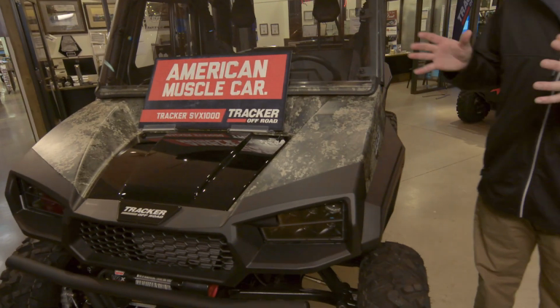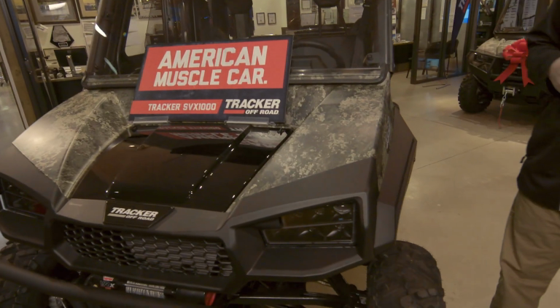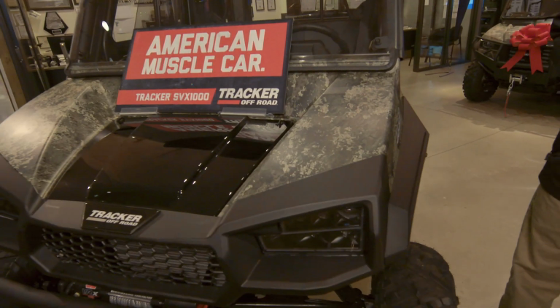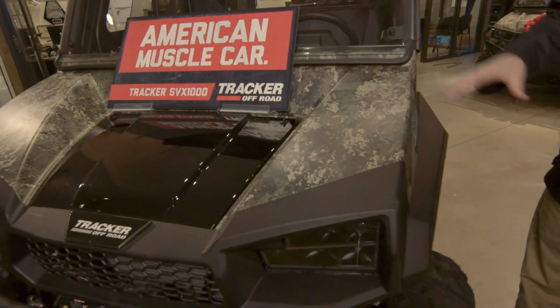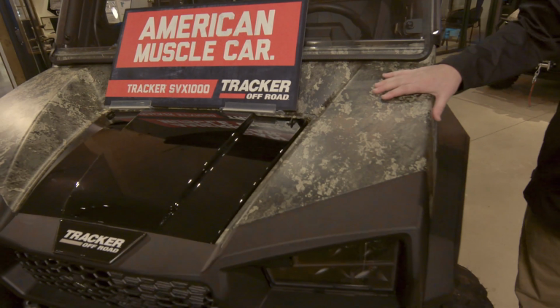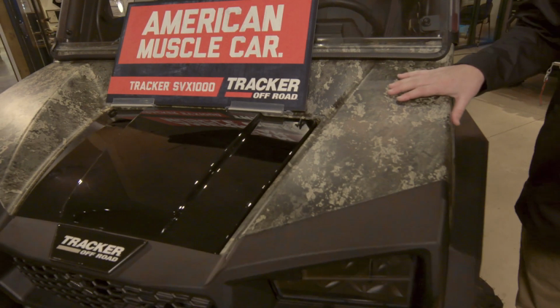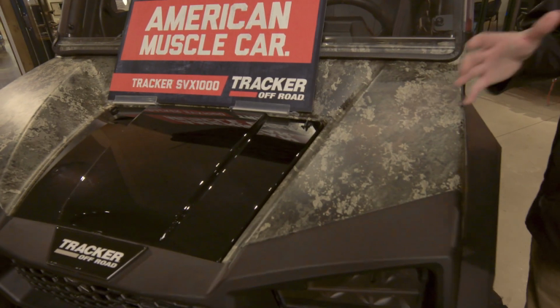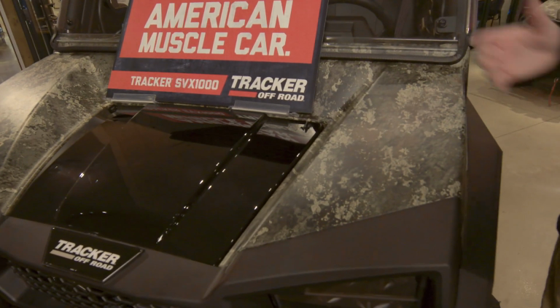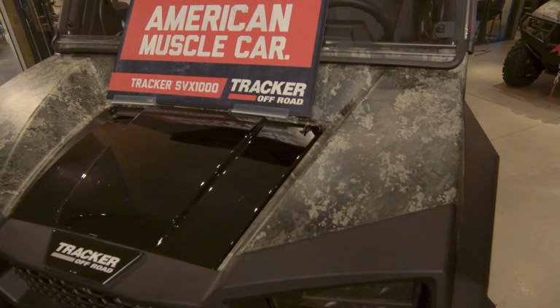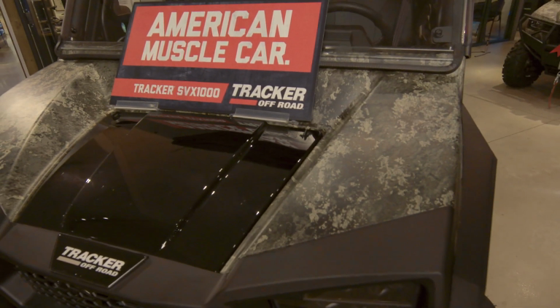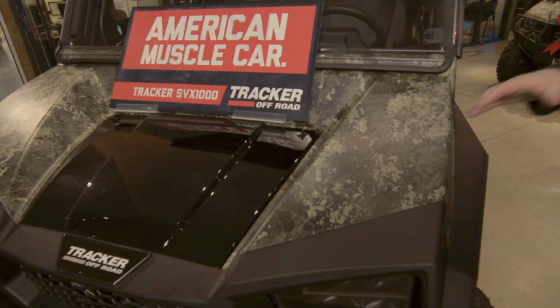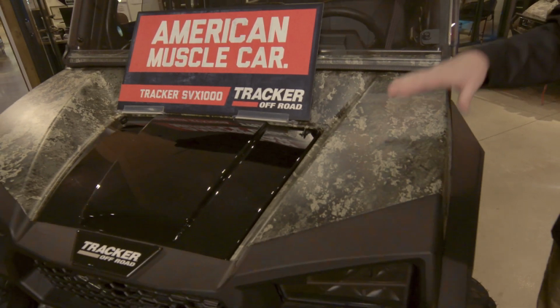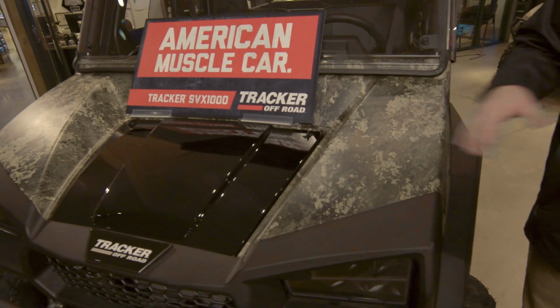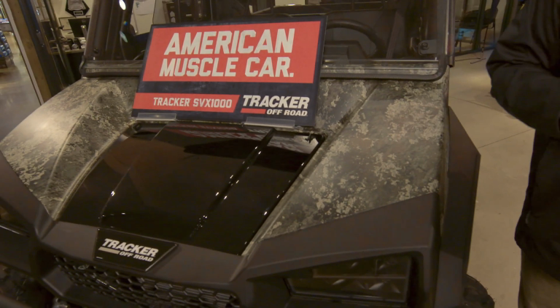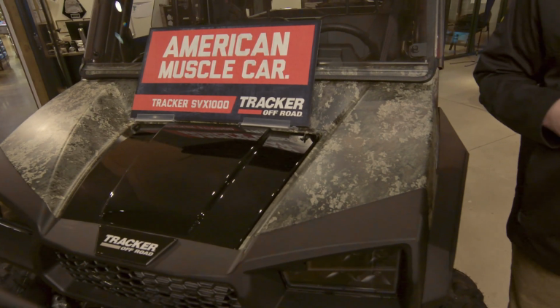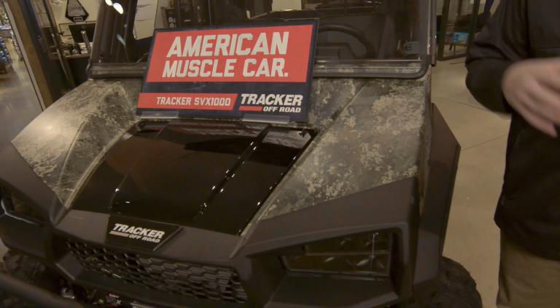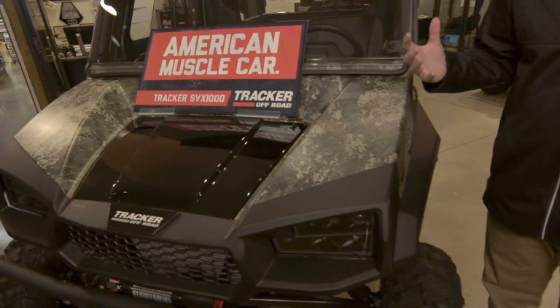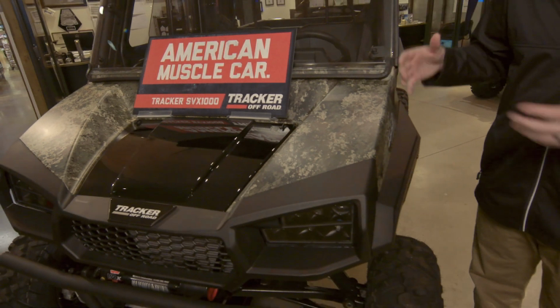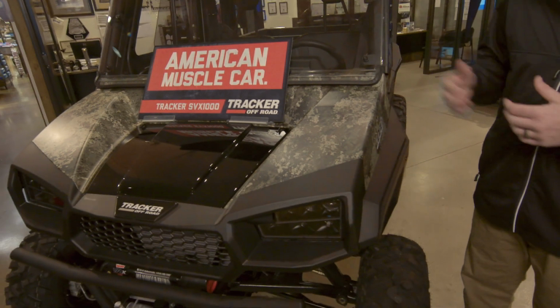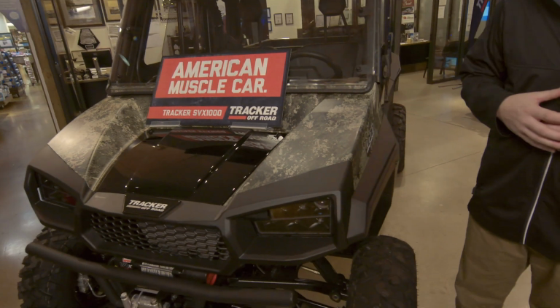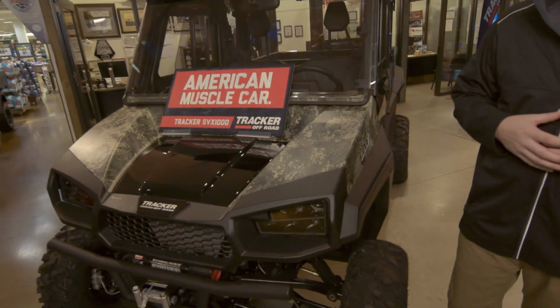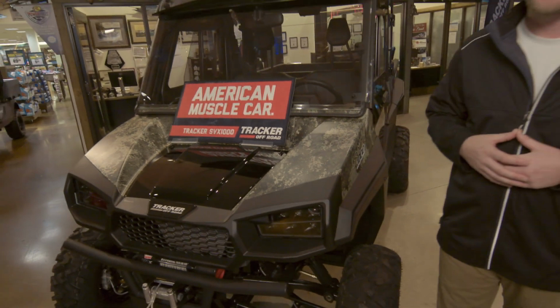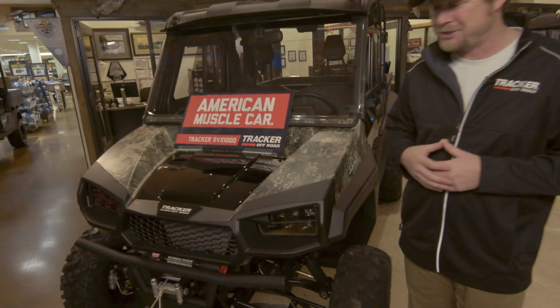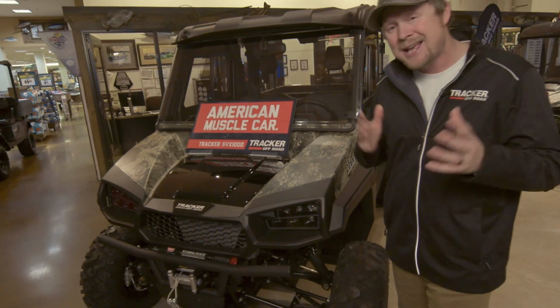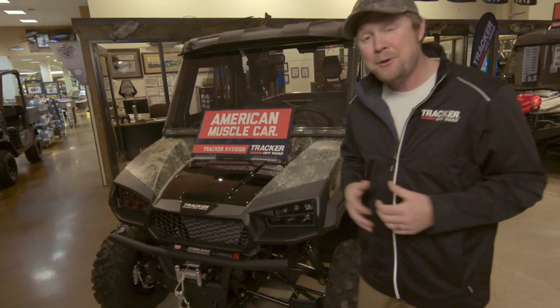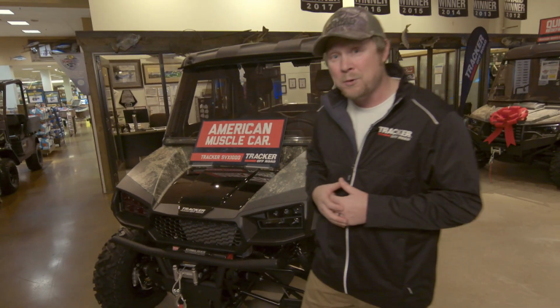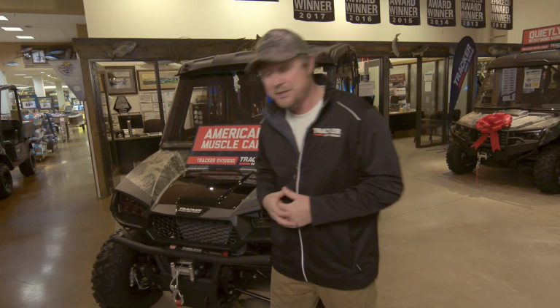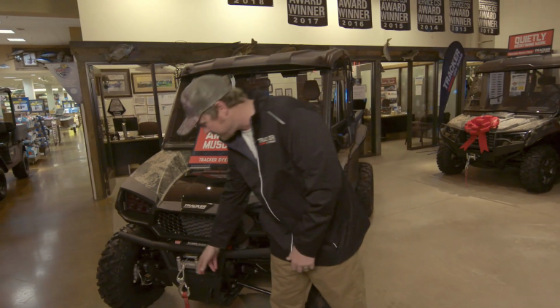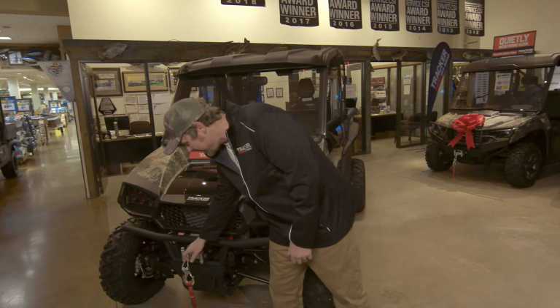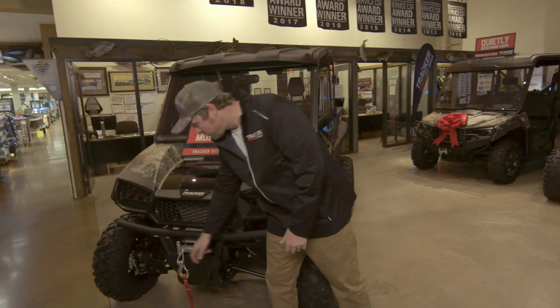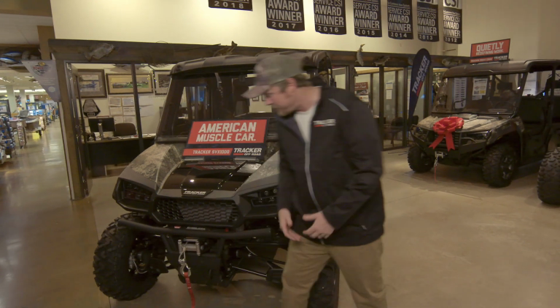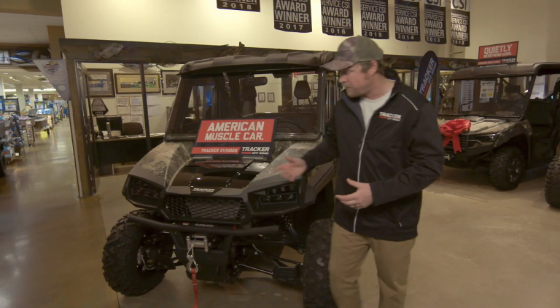This one is tricked out. First of all, it's got the Woodsman package on it, which comes with the Strata True Timber Camouflage, which to me is about the prettiest color you can put on one of these units. The other thing the Woodsman edition comes with is this winch up here on the front.